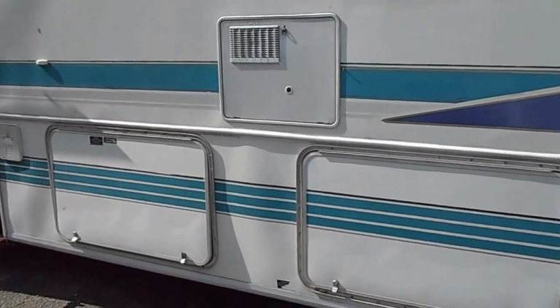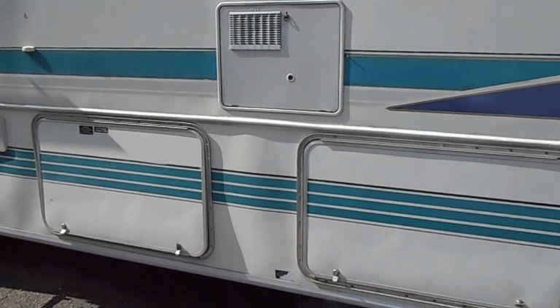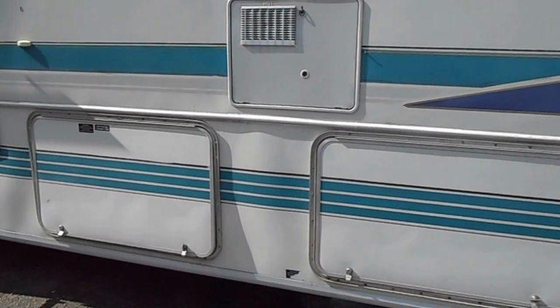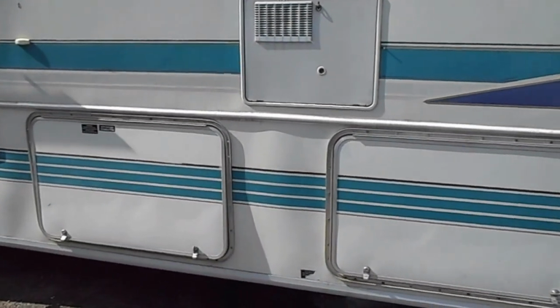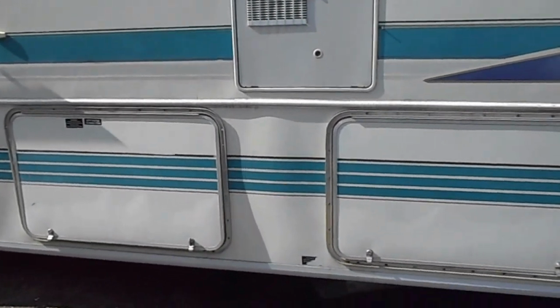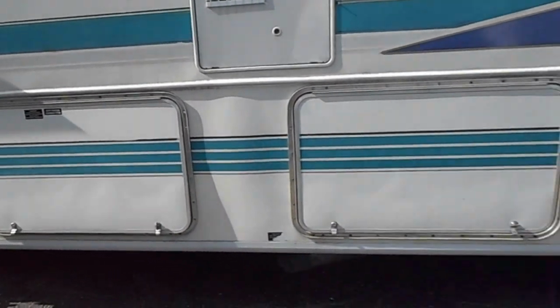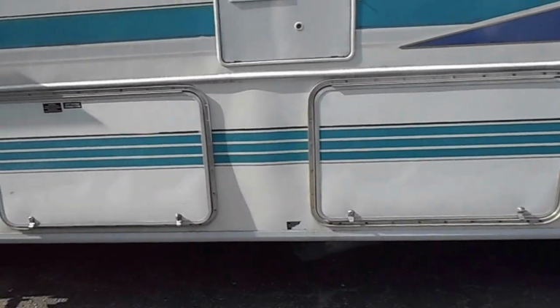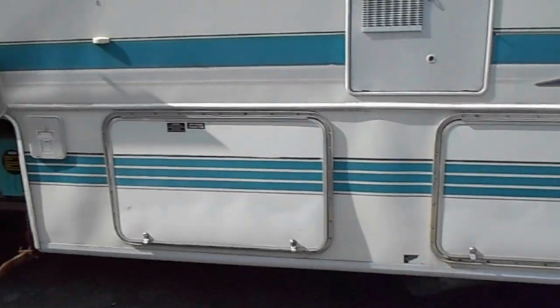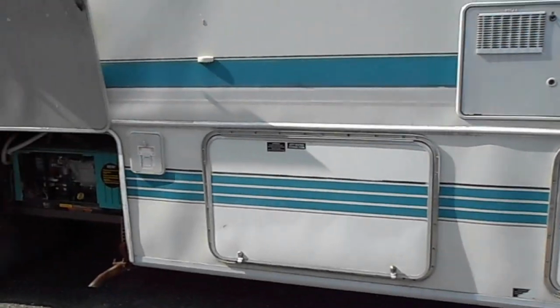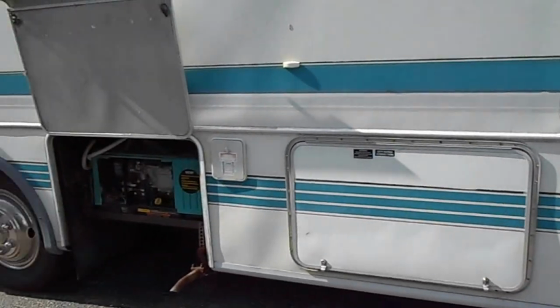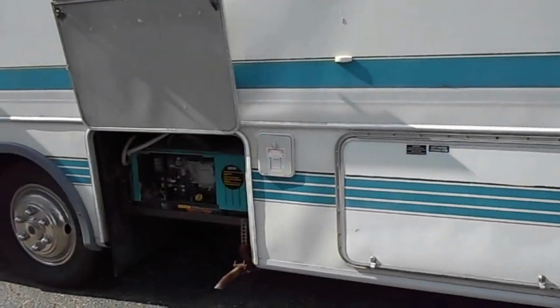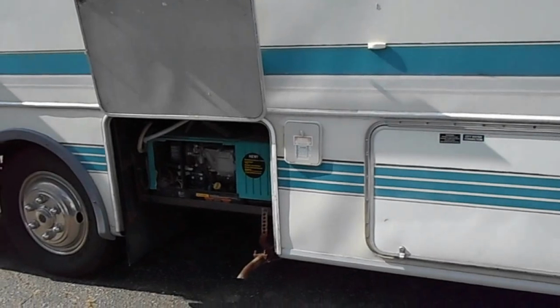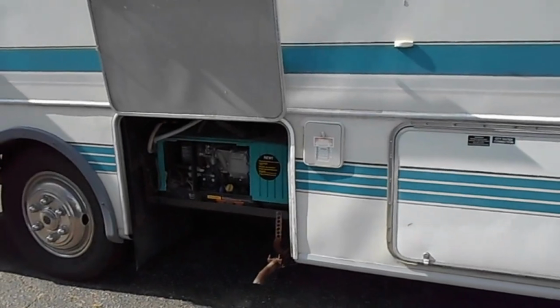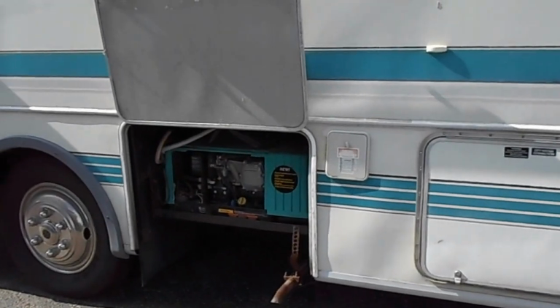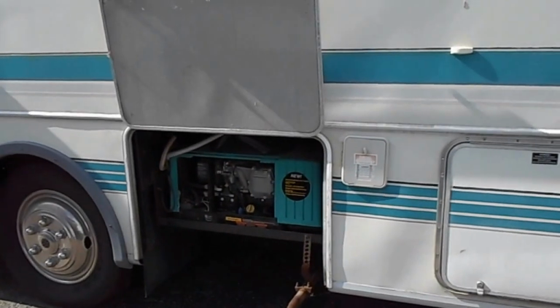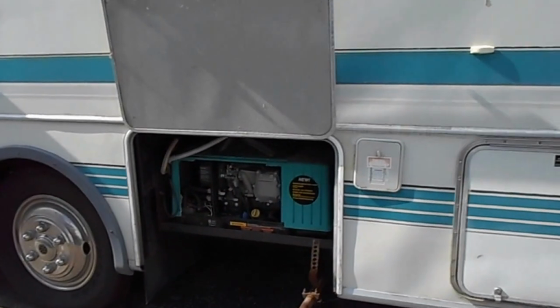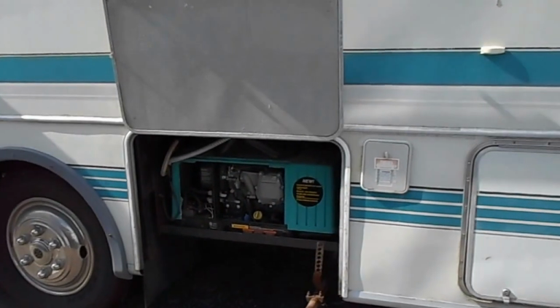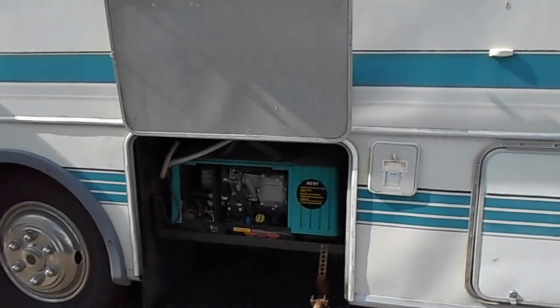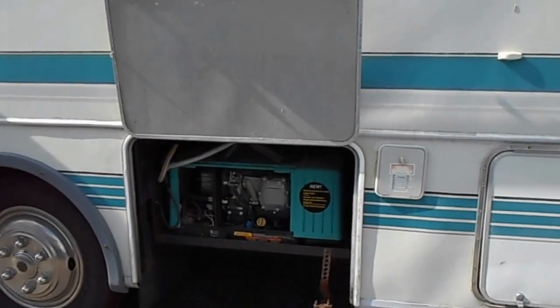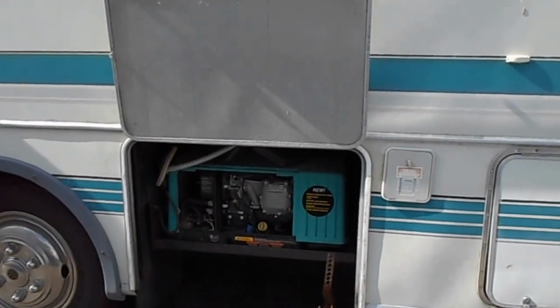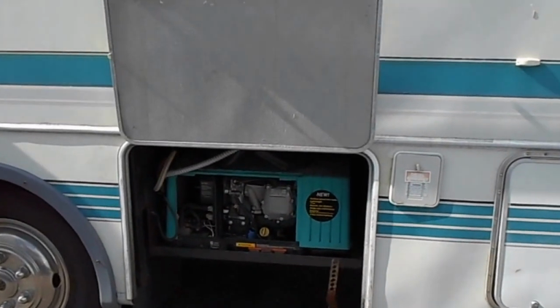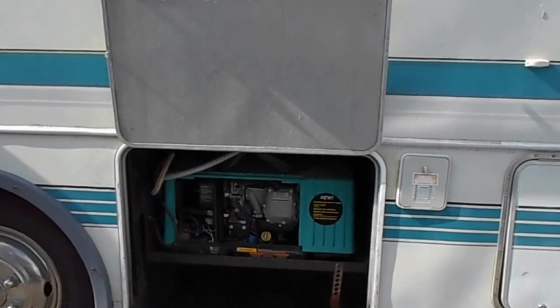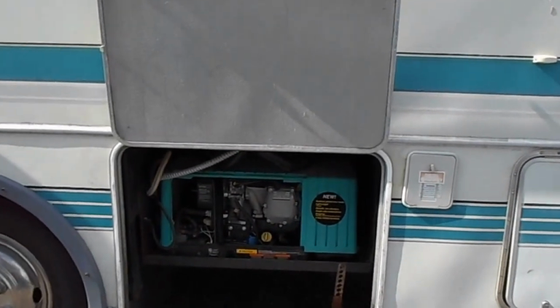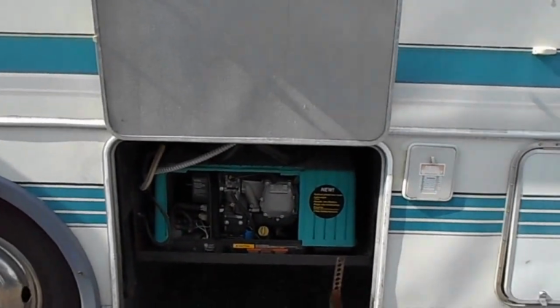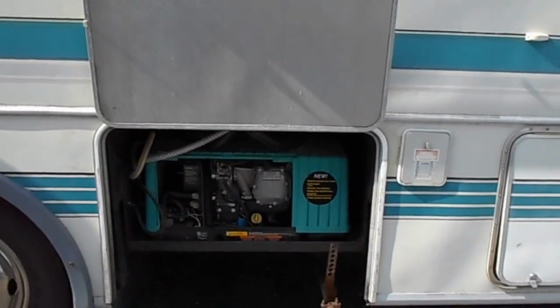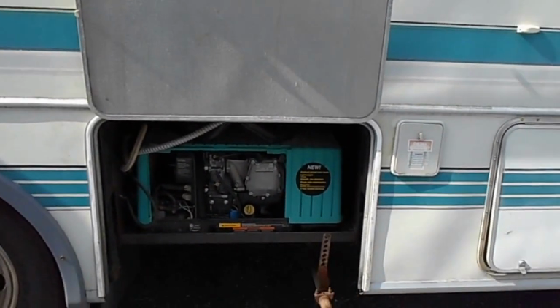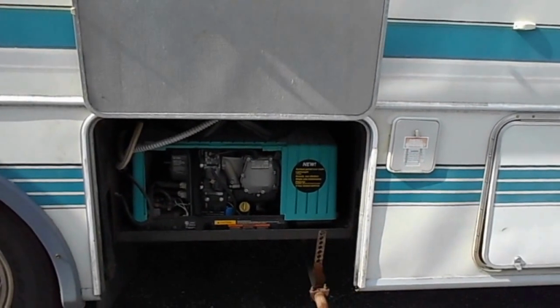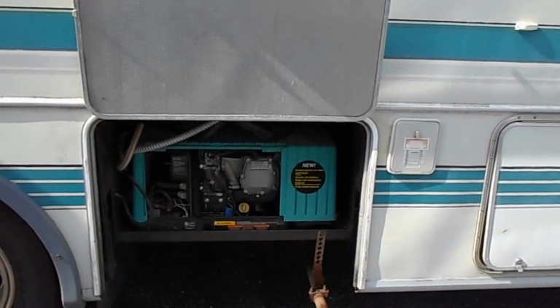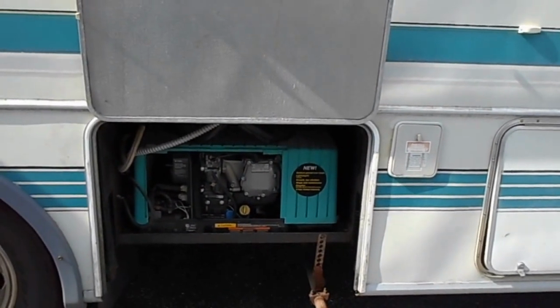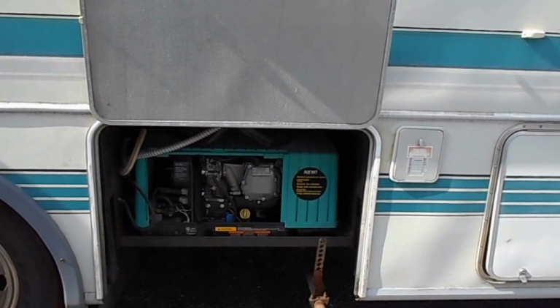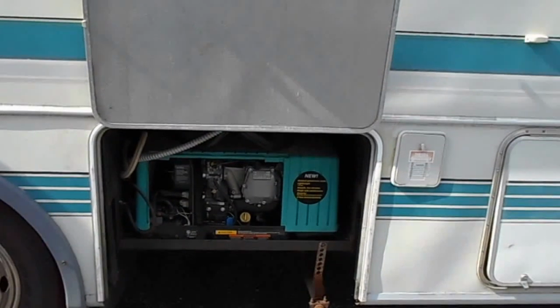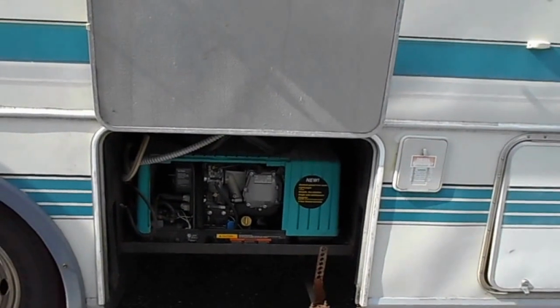A couple compartment doors open. We've got an Onan 4000. It has about 100 hours on it. I've got to start it up and check the meter.